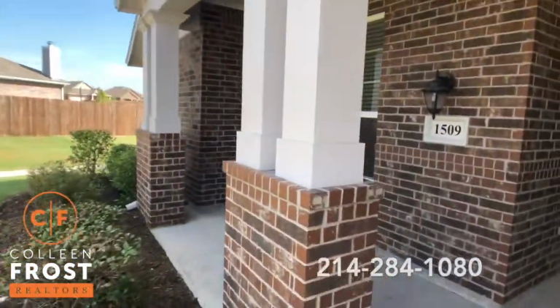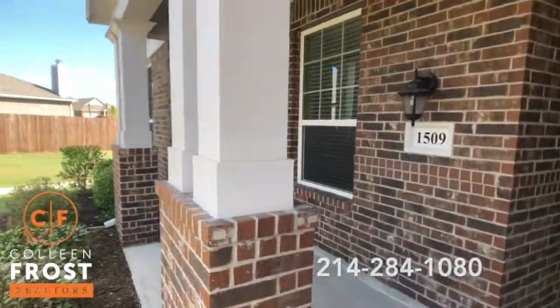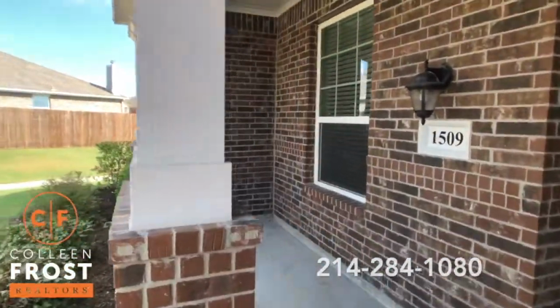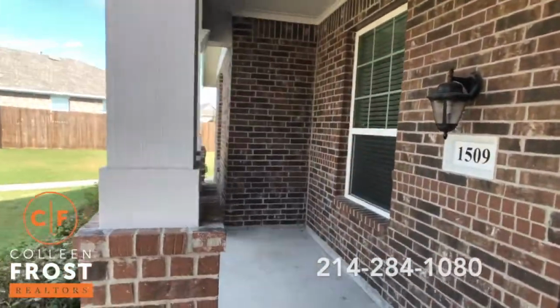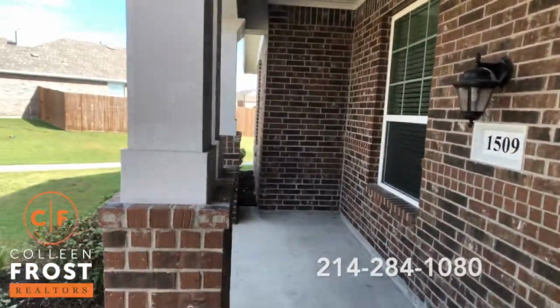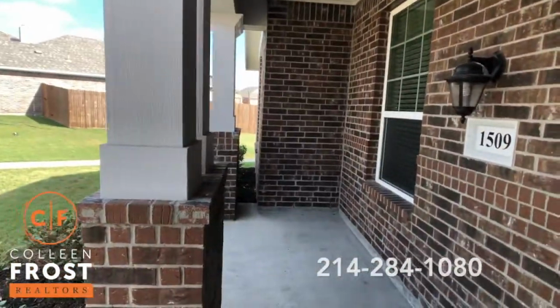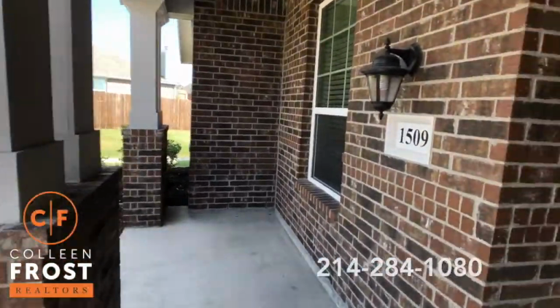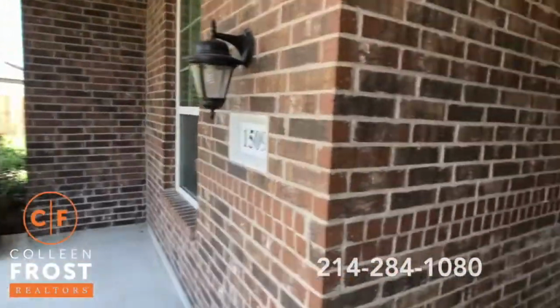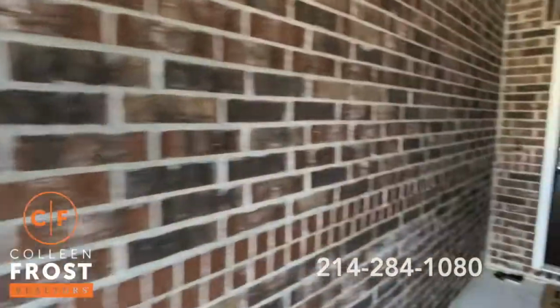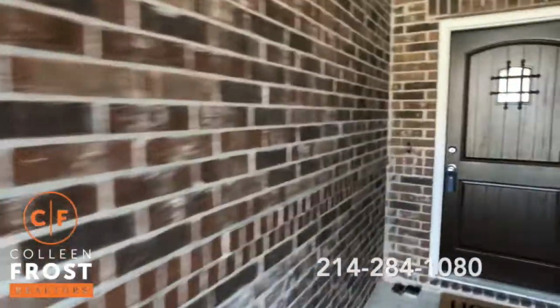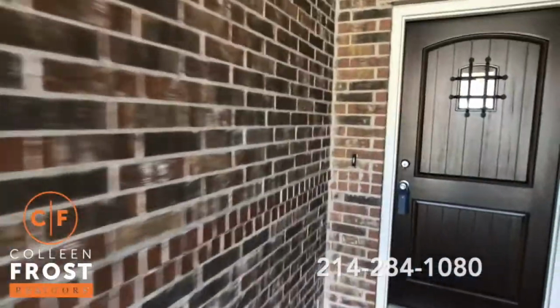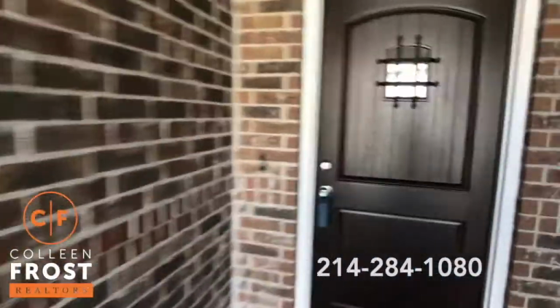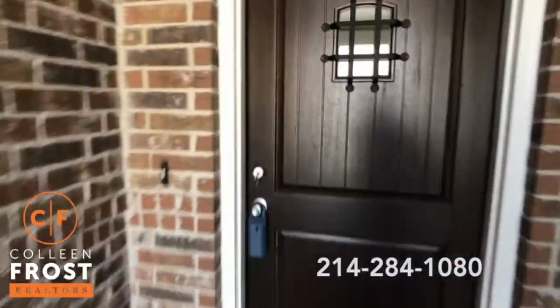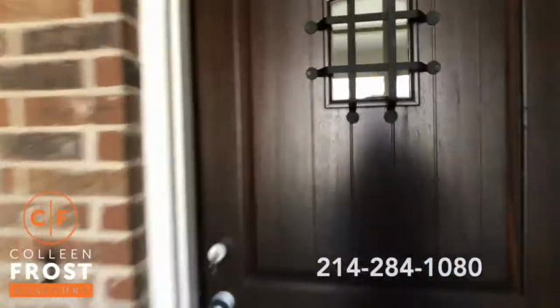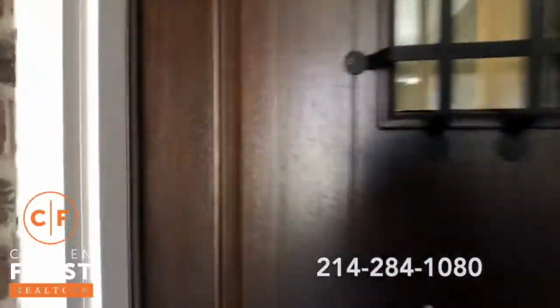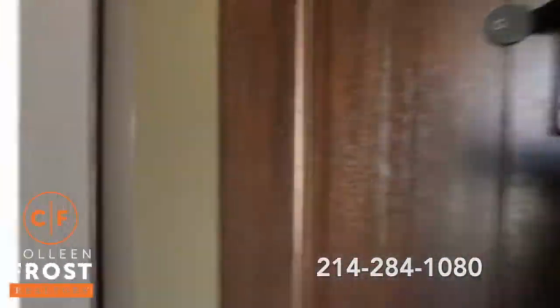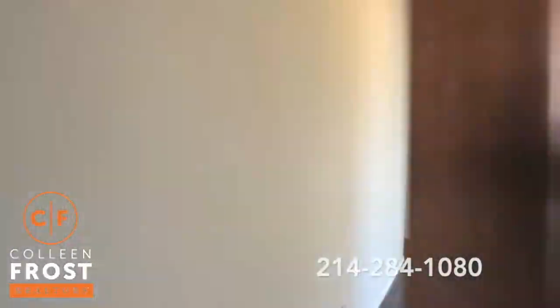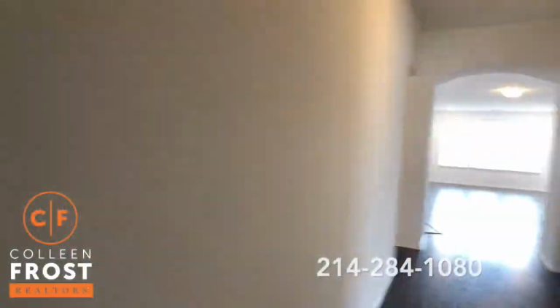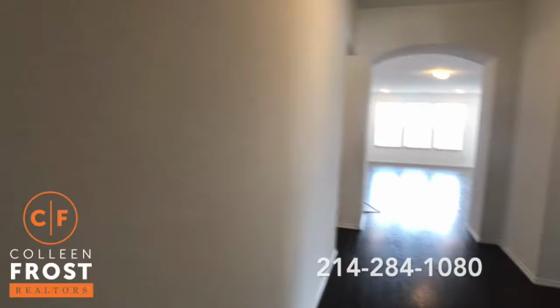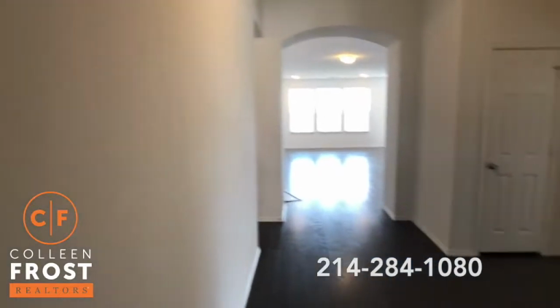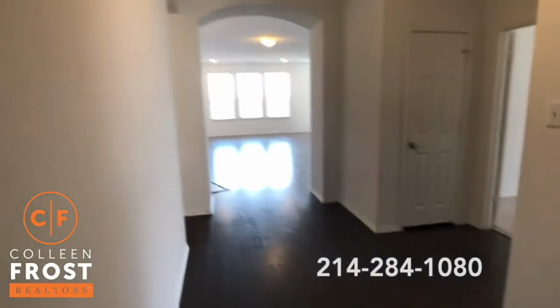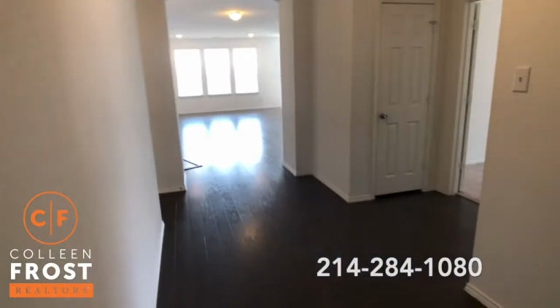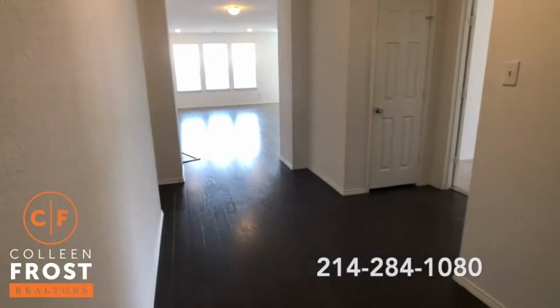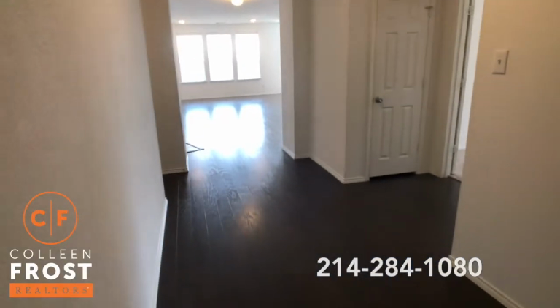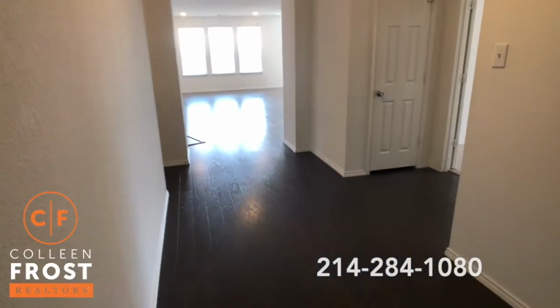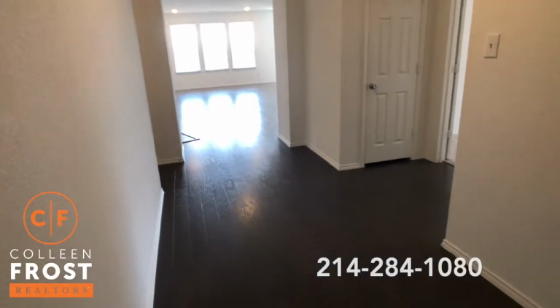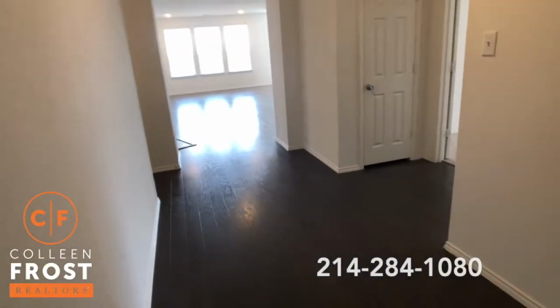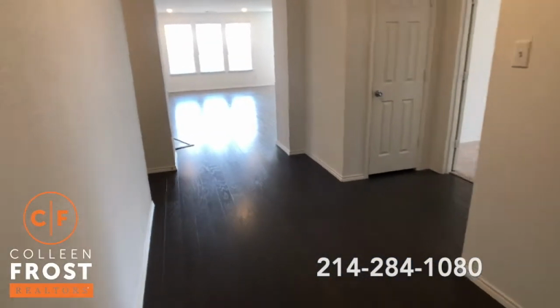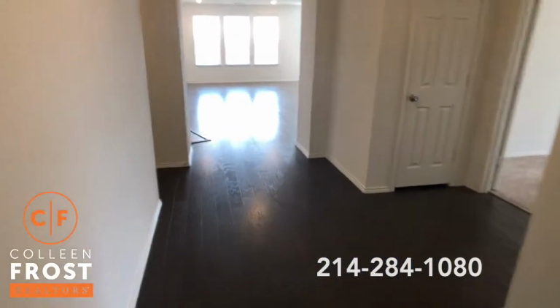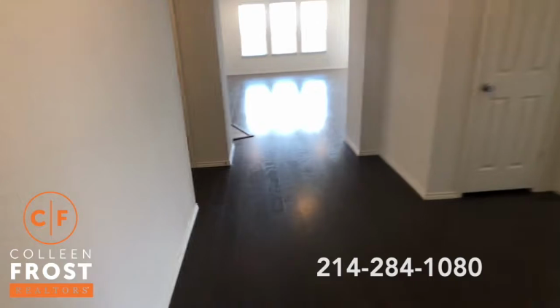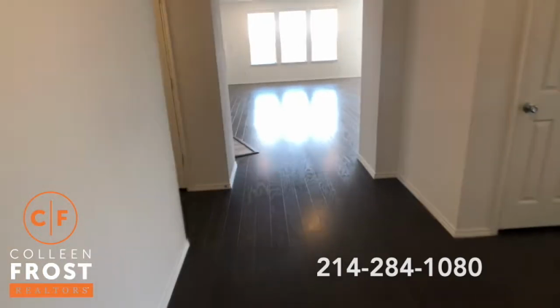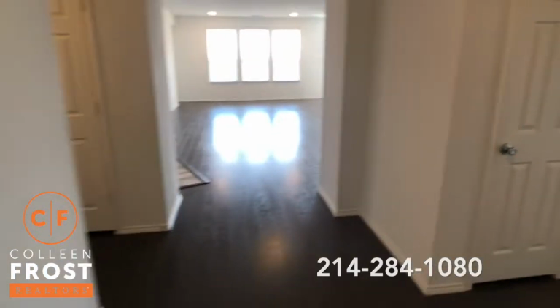Look at this awesome covered porch. When you come in, it's all hardwood floors in the main living areas.